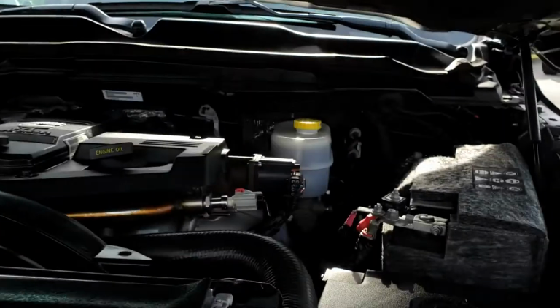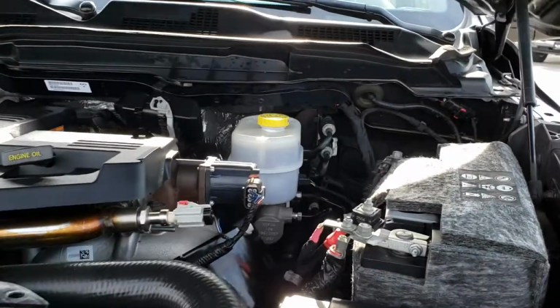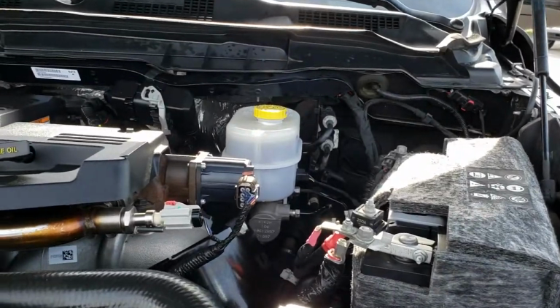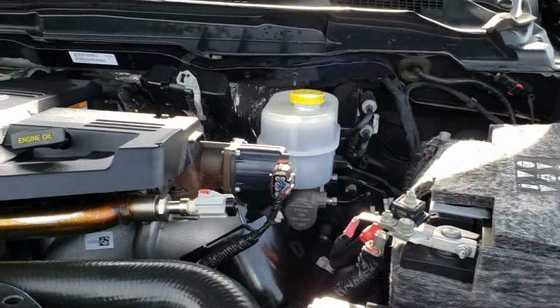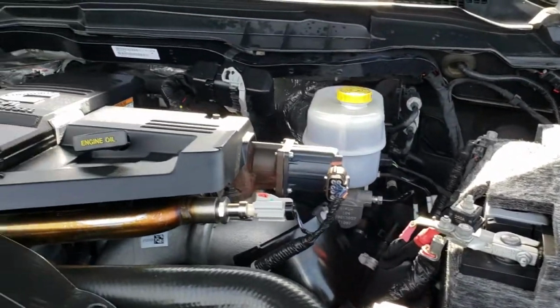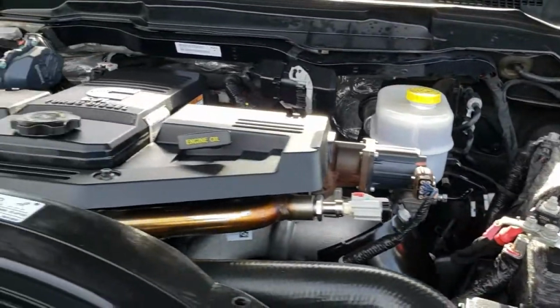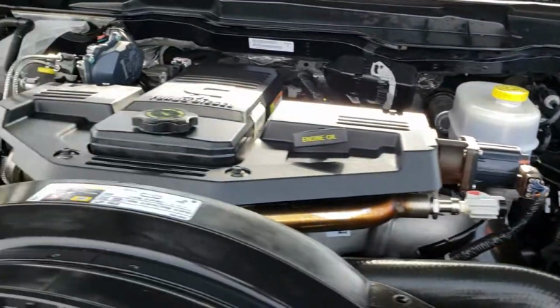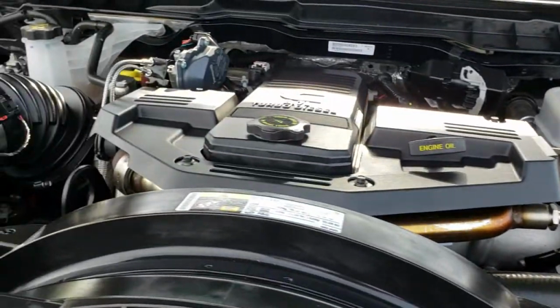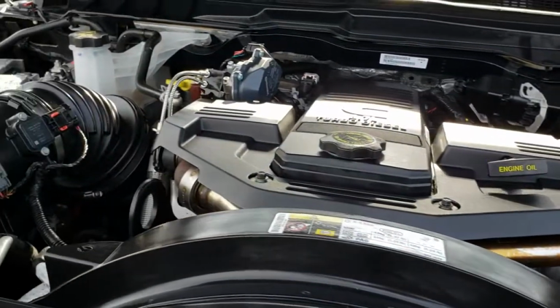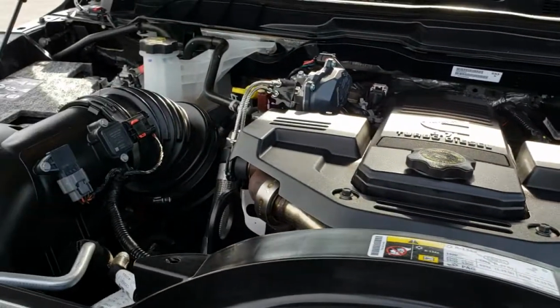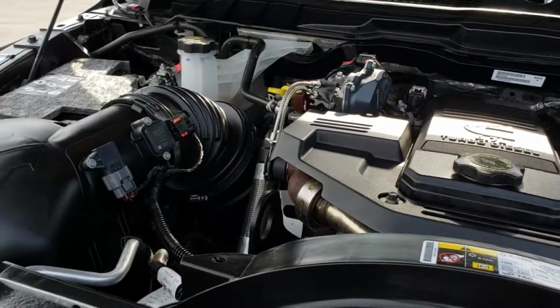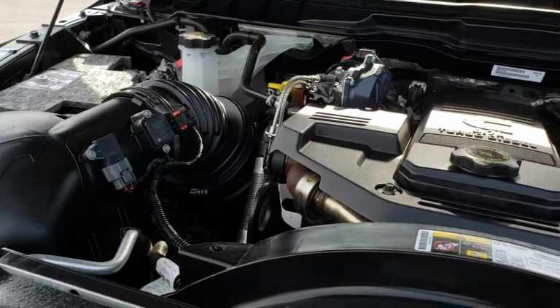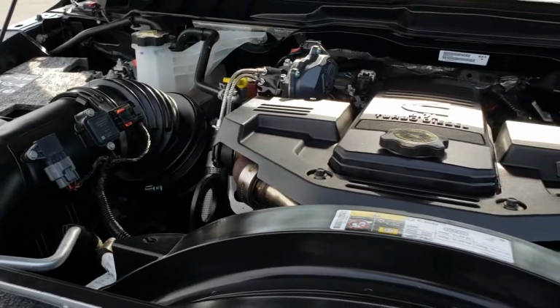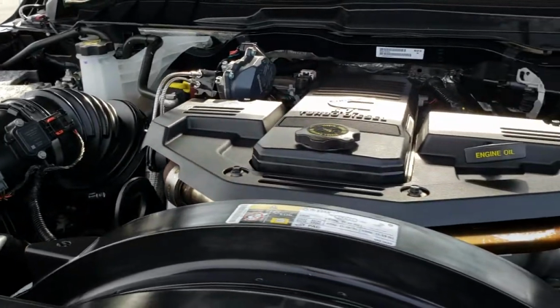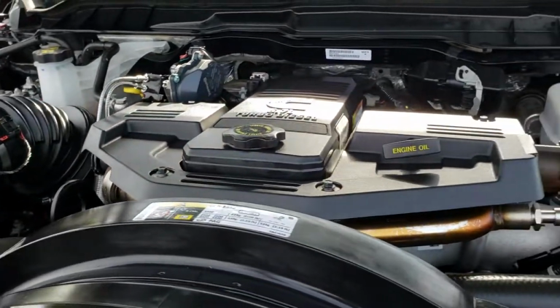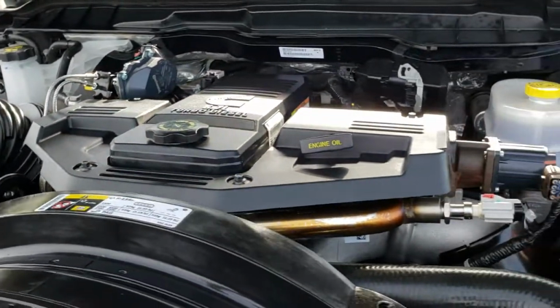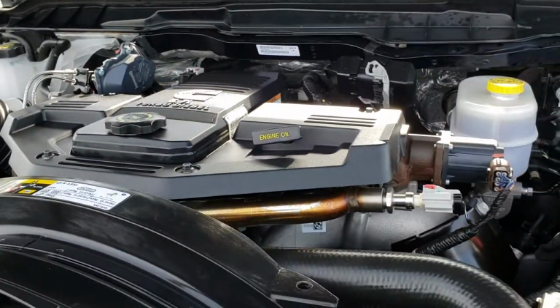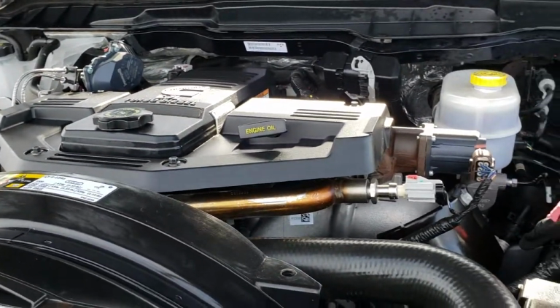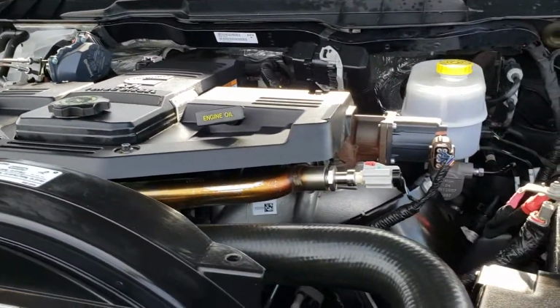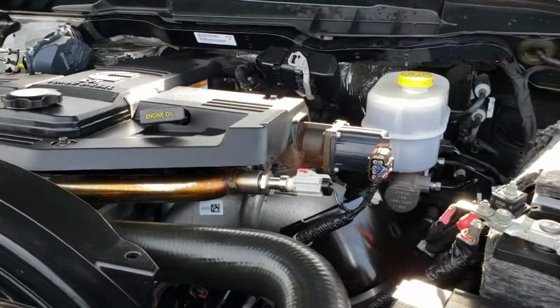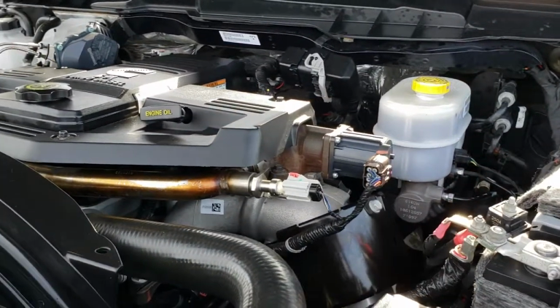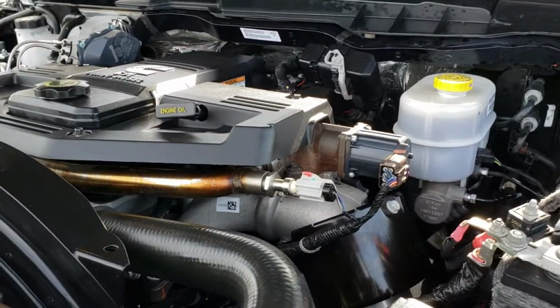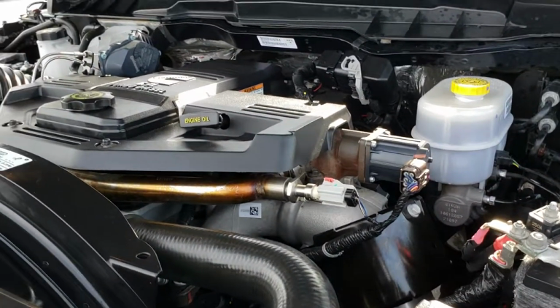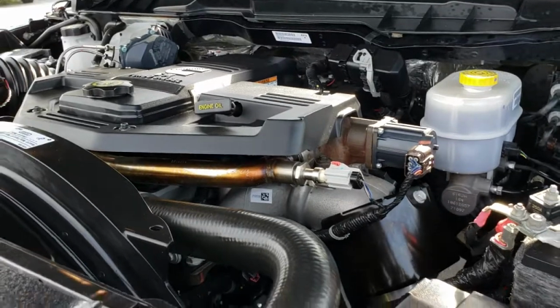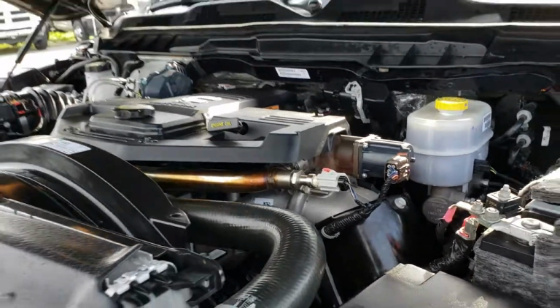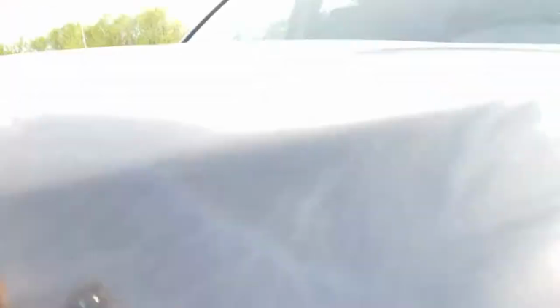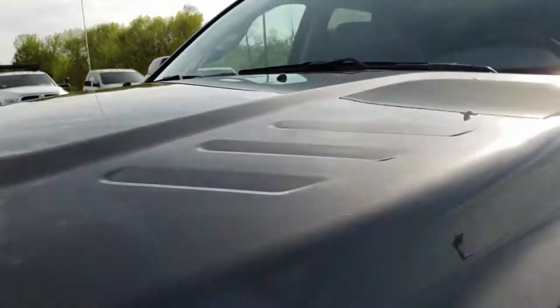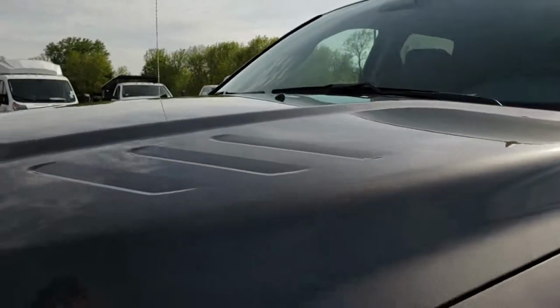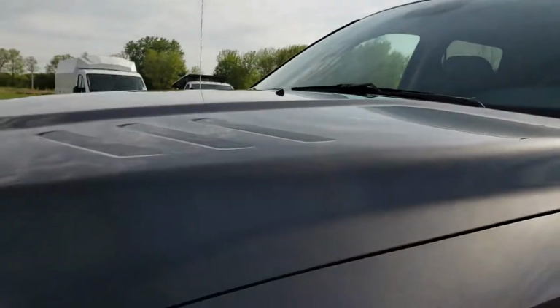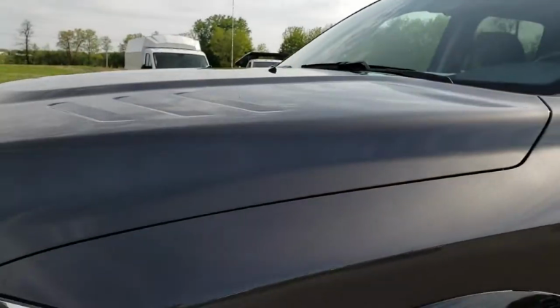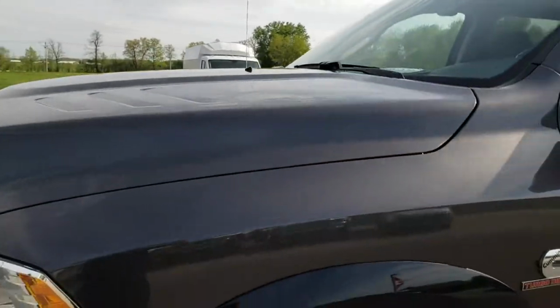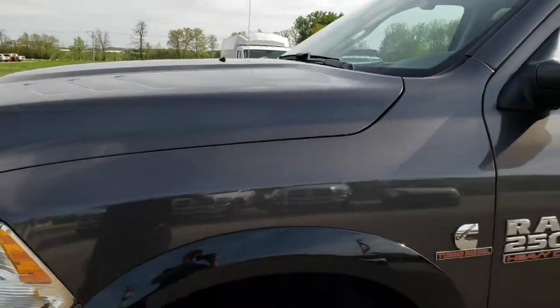Under the hood we have the 6.7 liter Cummins diesel. Engine bay is very clean and runs very smooth. This truck has been fully safety-inspected by our service shop, has a fresh oil and filter change, all fluids have been checked and tested, and this truck is 100% ready to go.